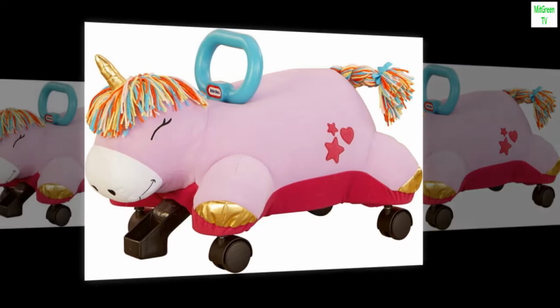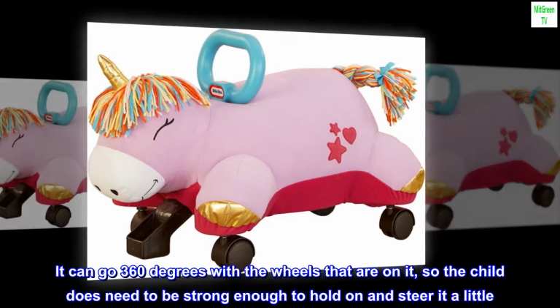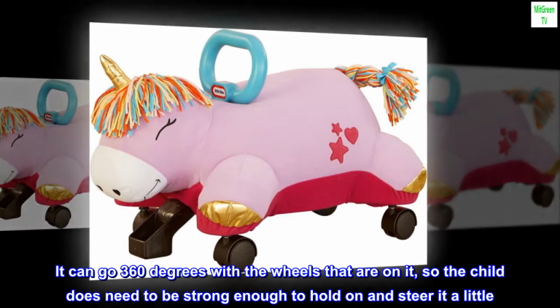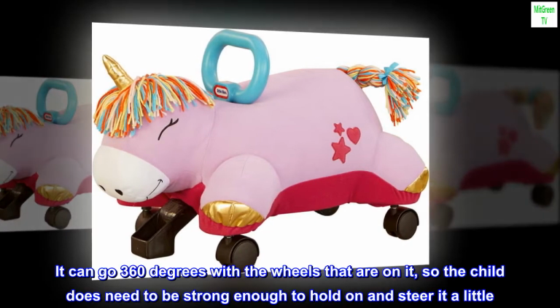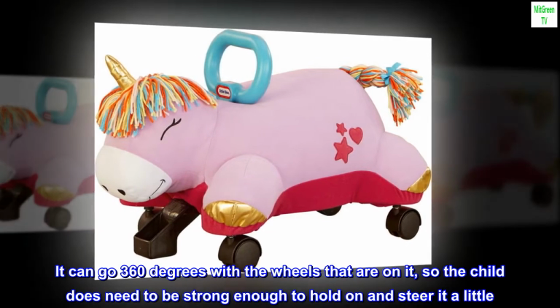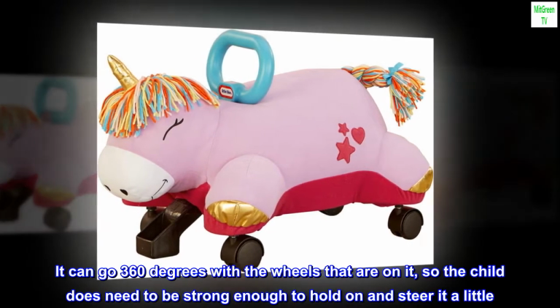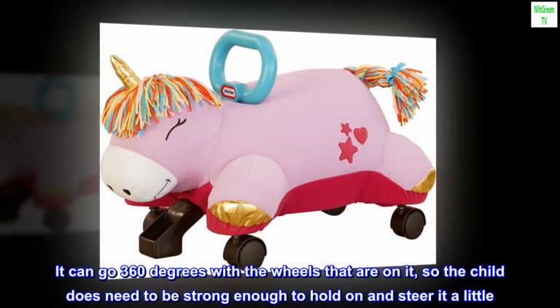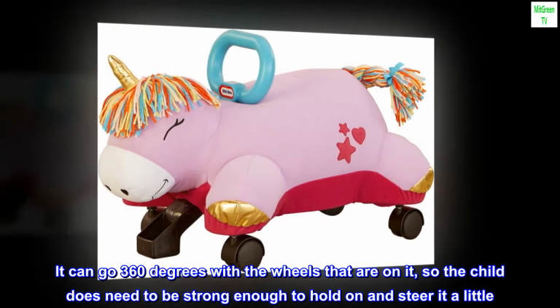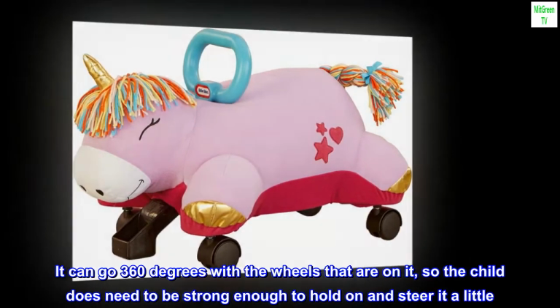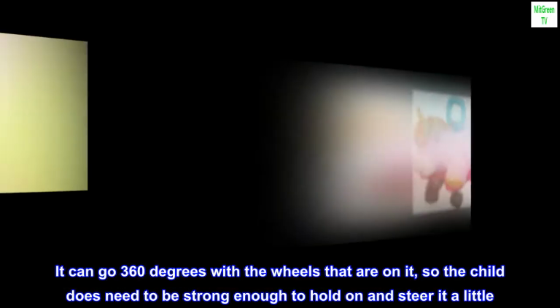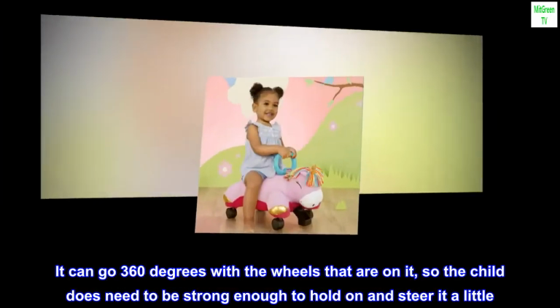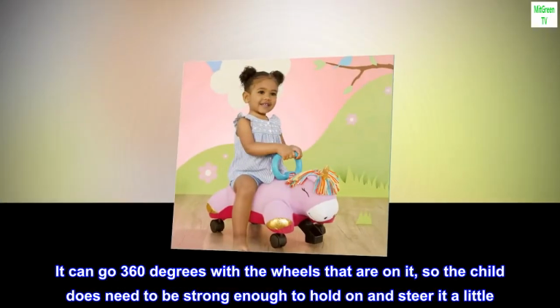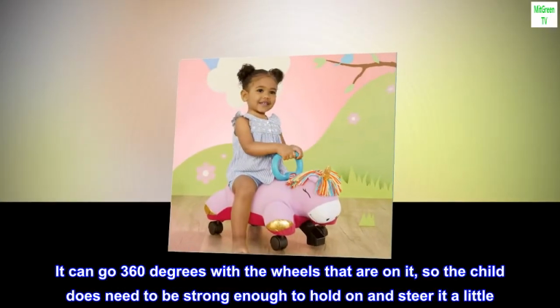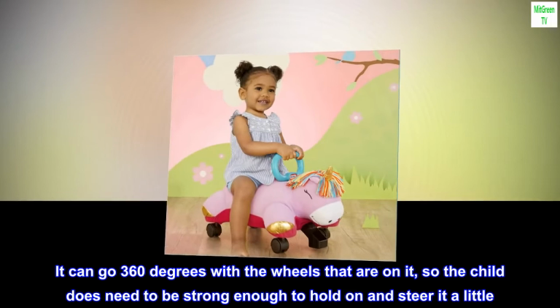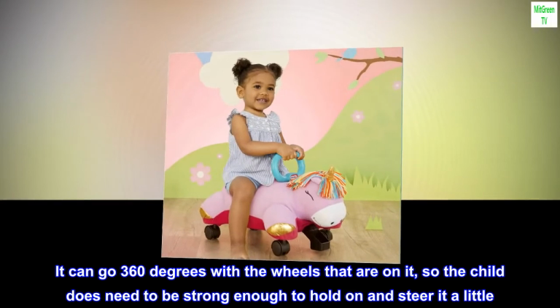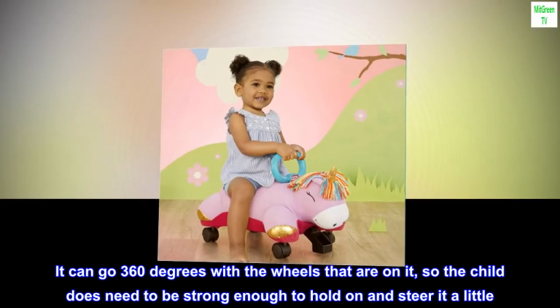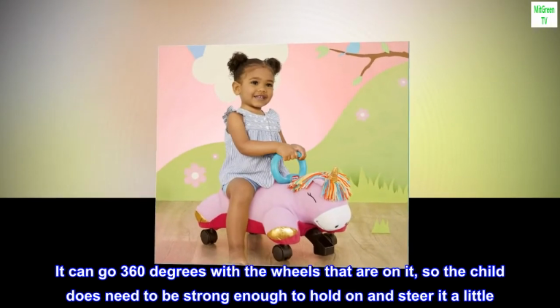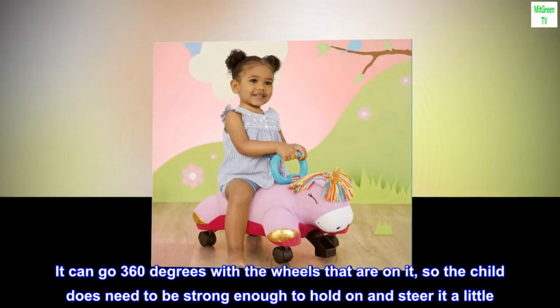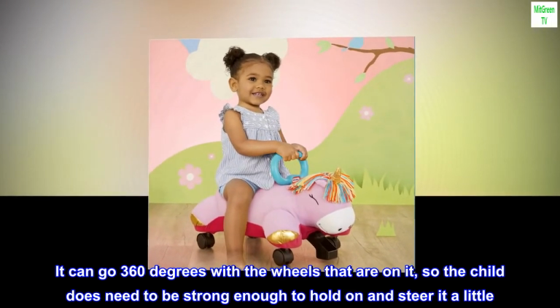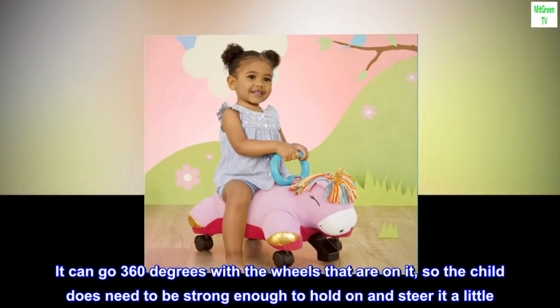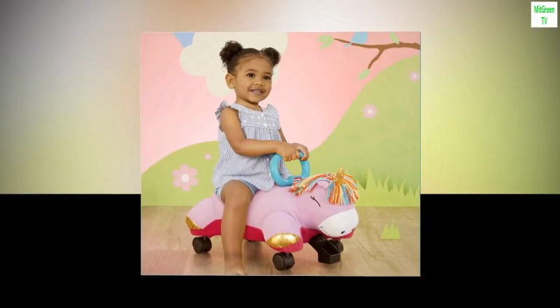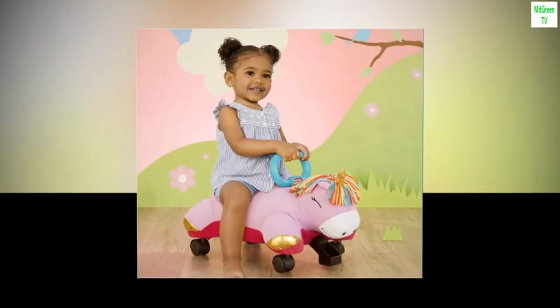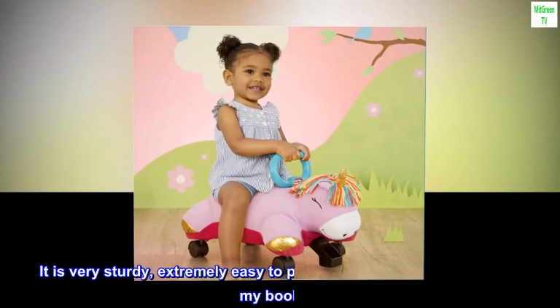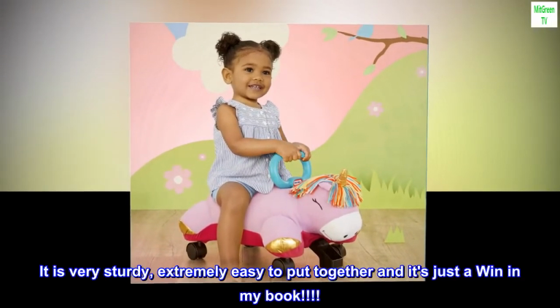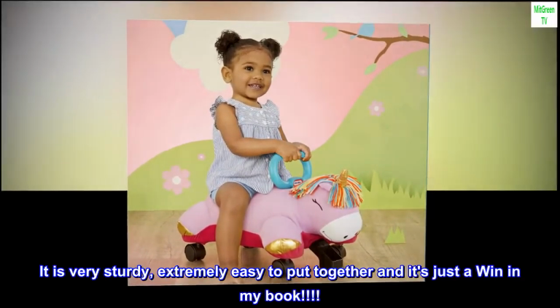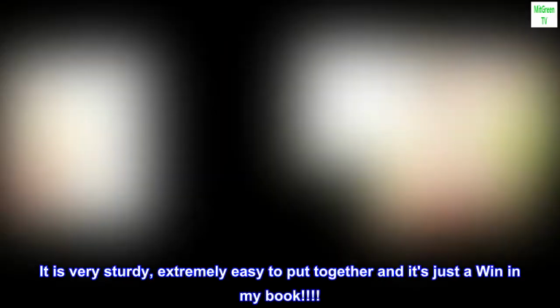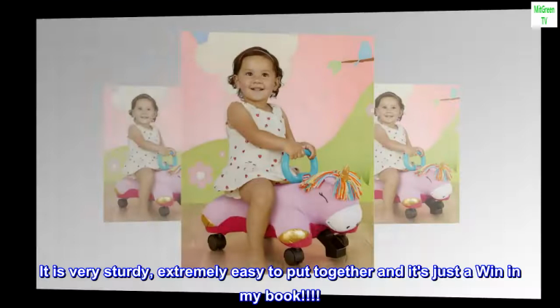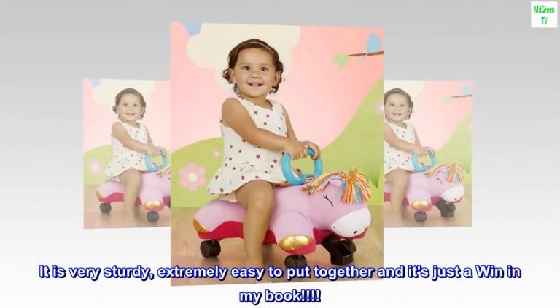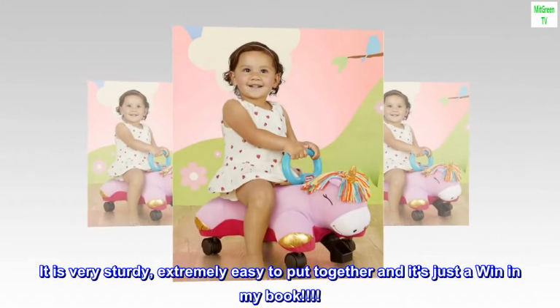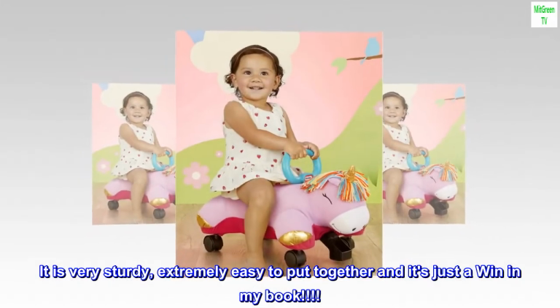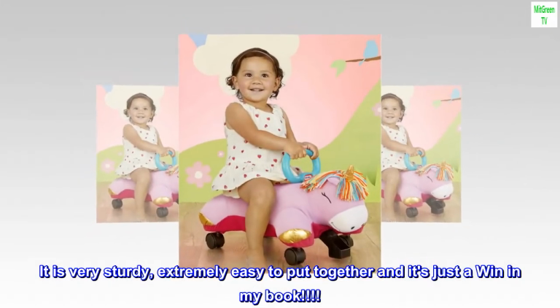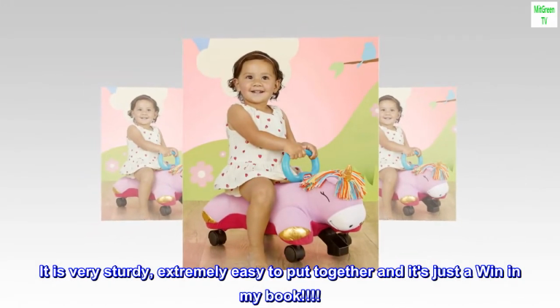It can go 360 degrees with the wheels that are on it, so the child does need to be strong enough to hold on and steer it a little. It is very sturdy, extremely easy to put together, and it's just a win in my book.